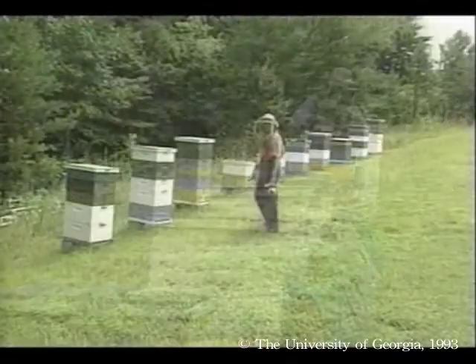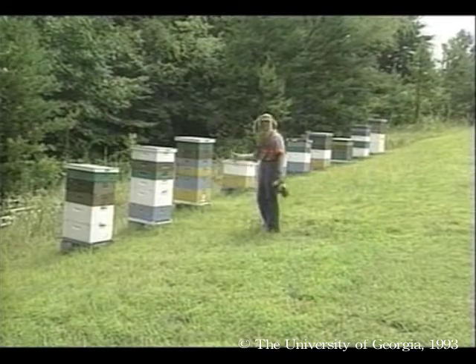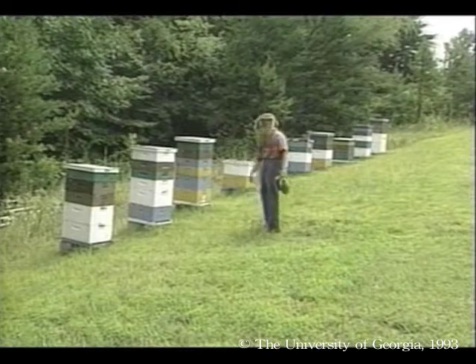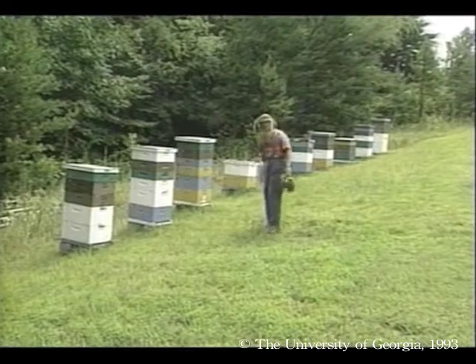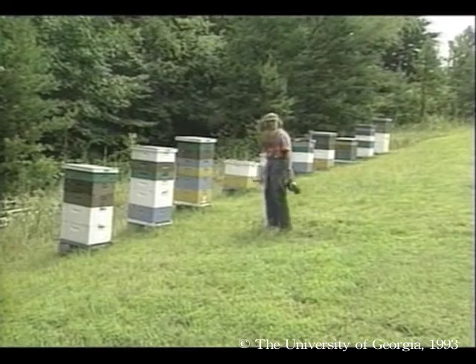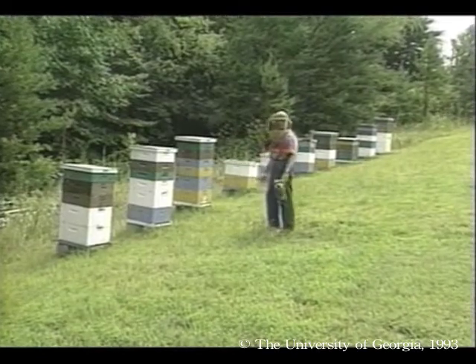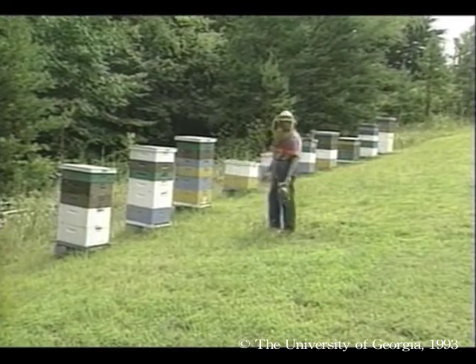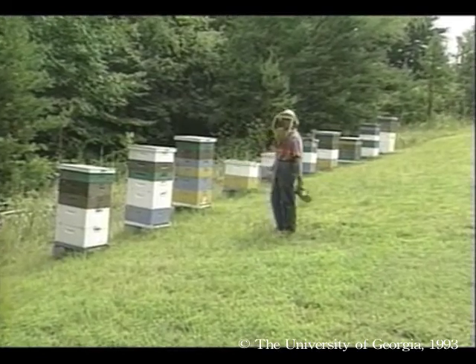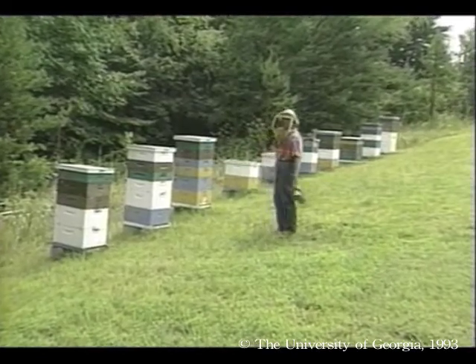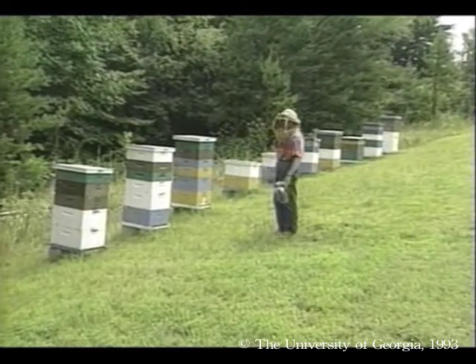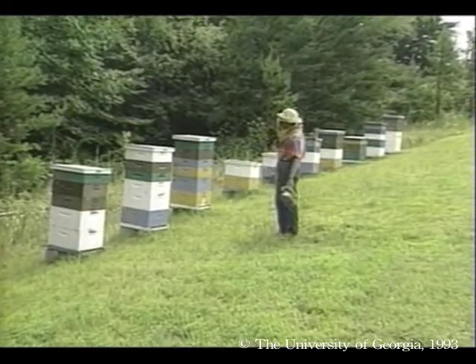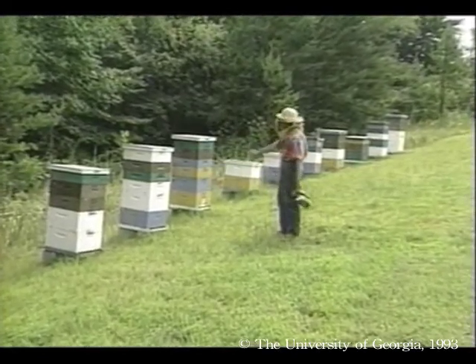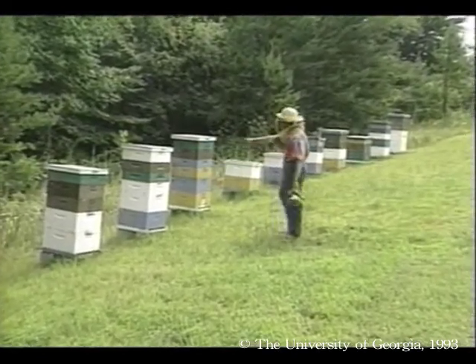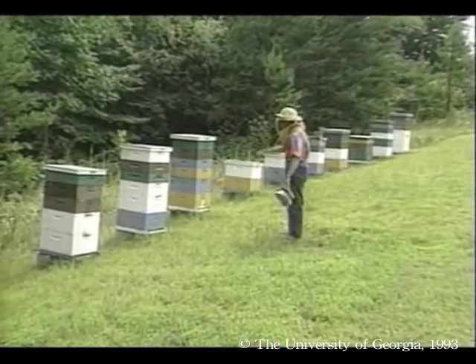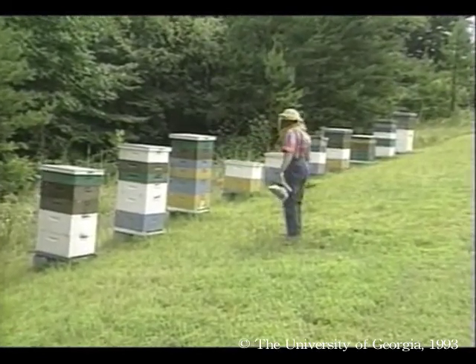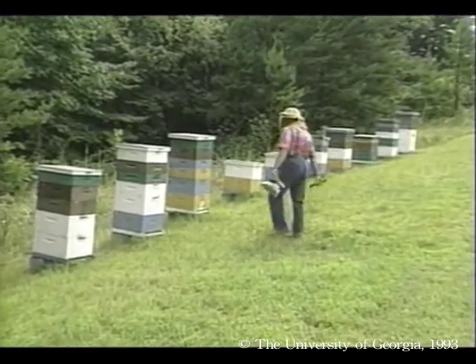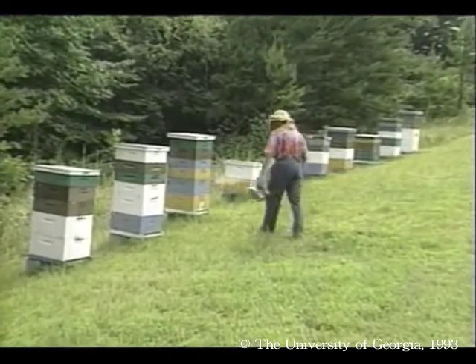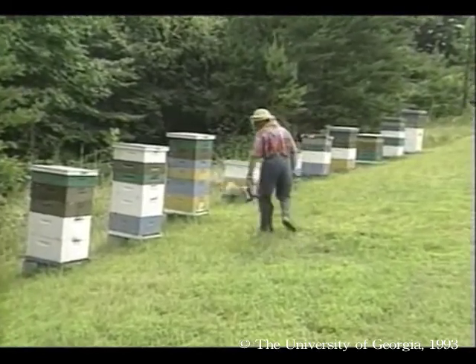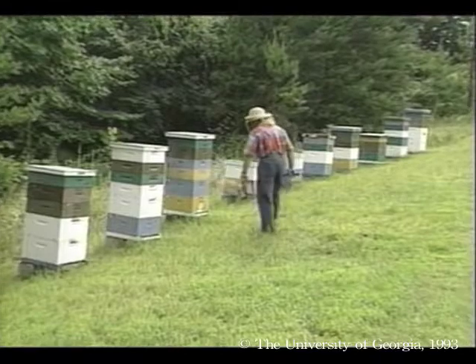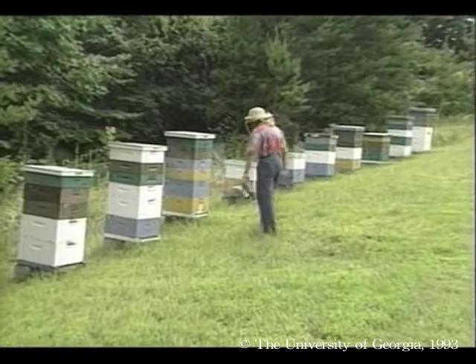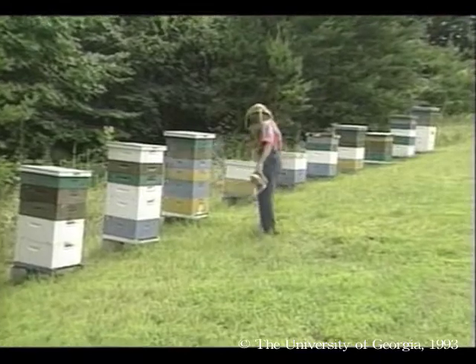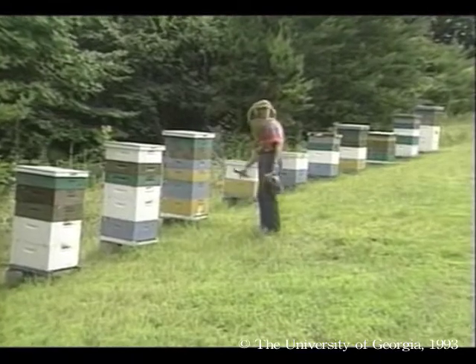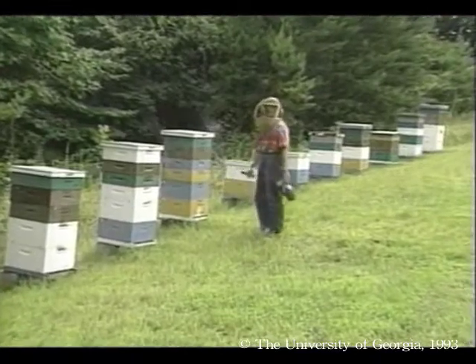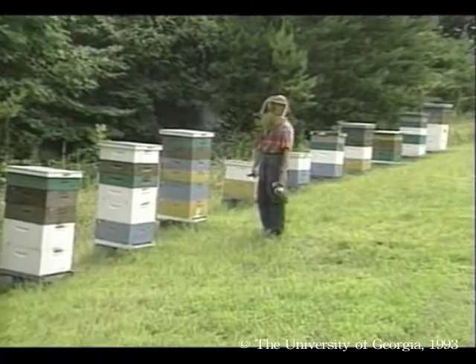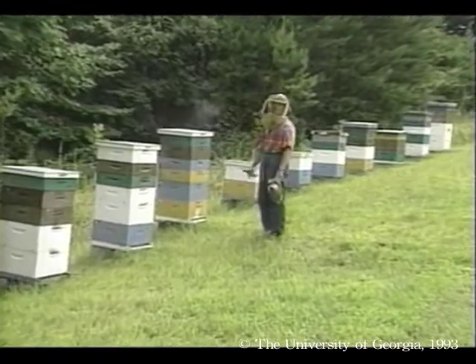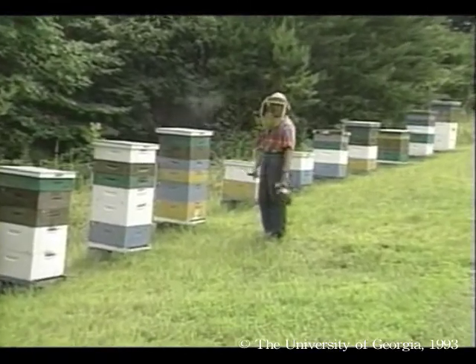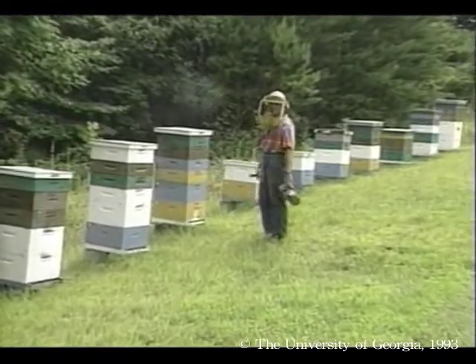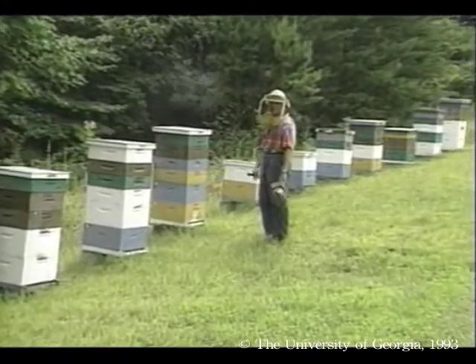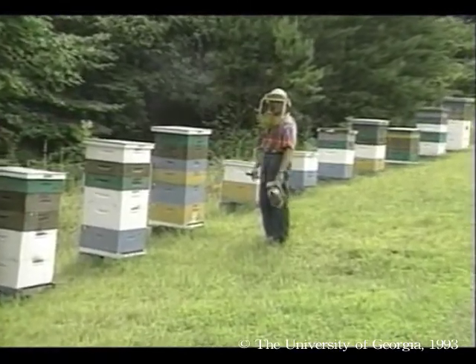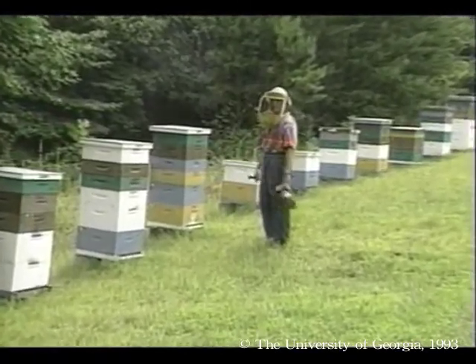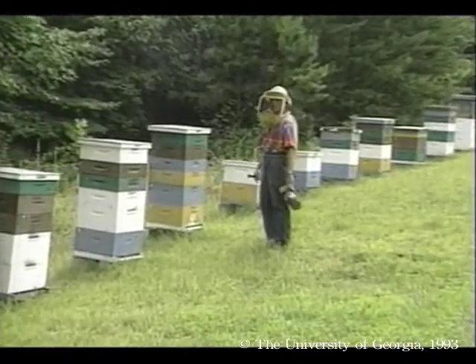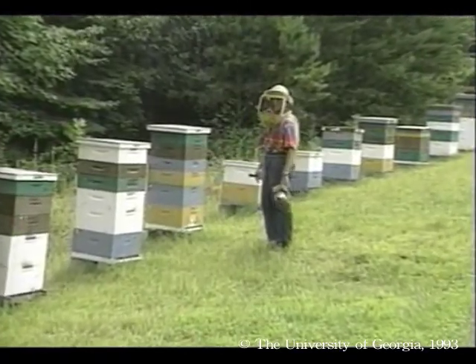Most of our hives have made at least two supers of honey, and some like these two have made four. So I consider our move to the mountains a success and well worth the effort.